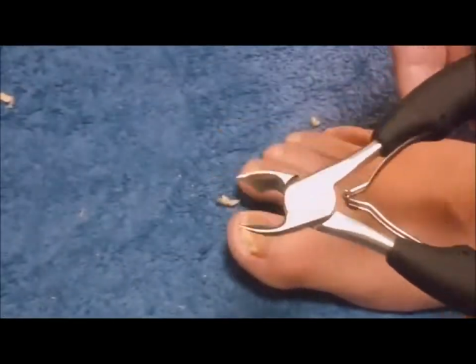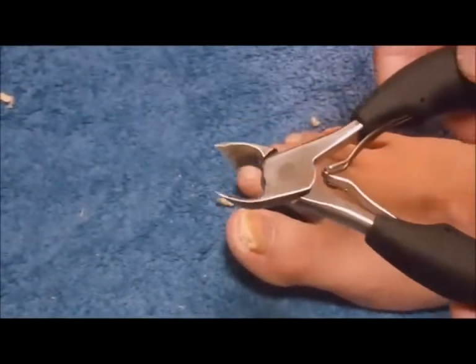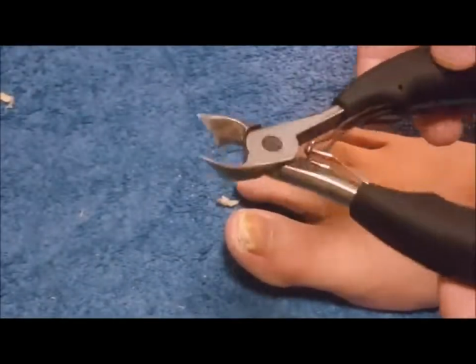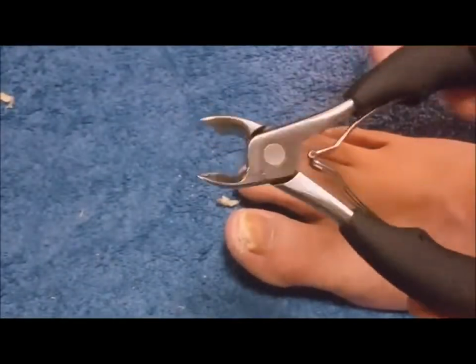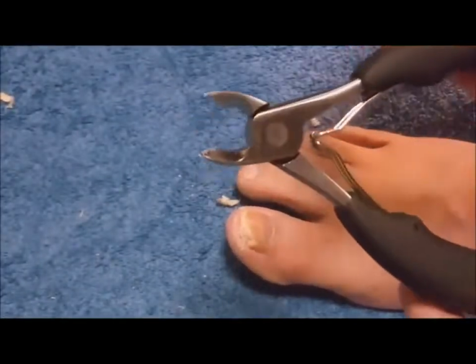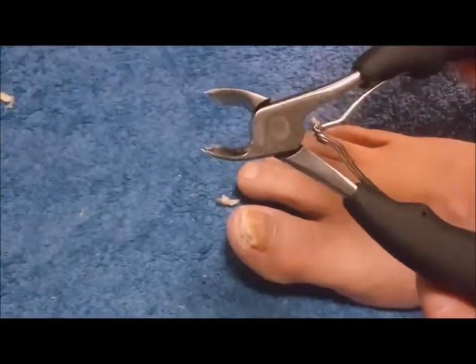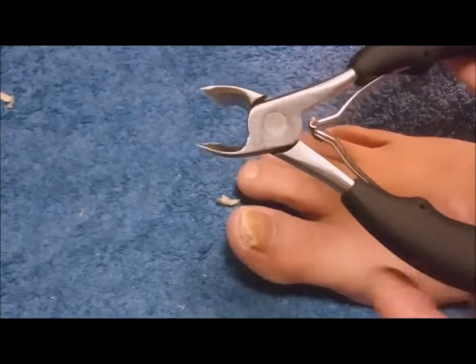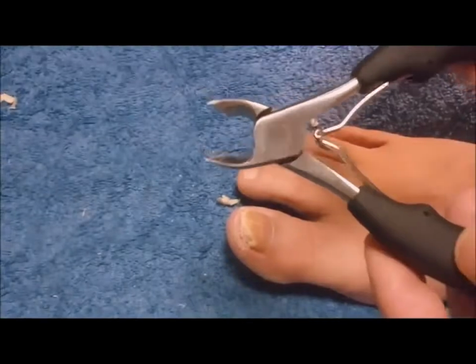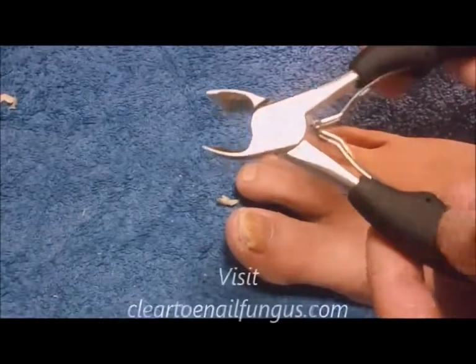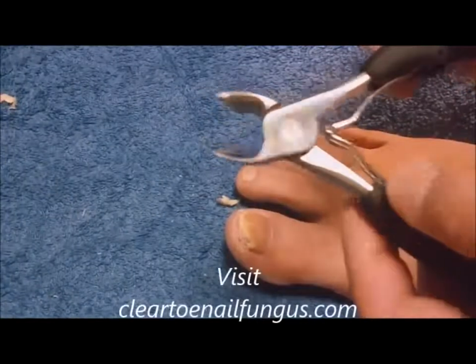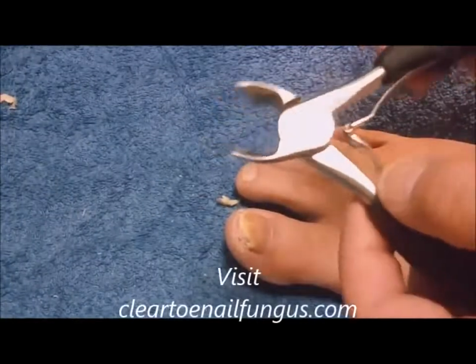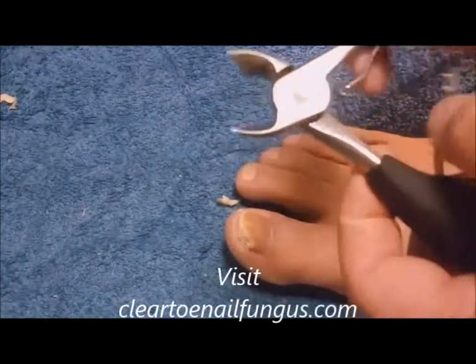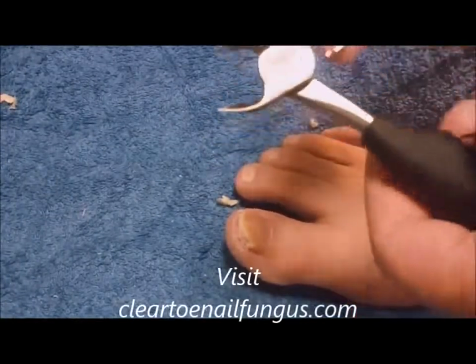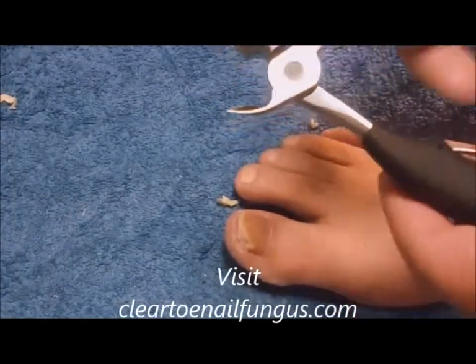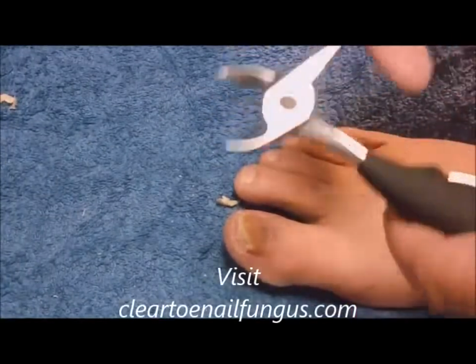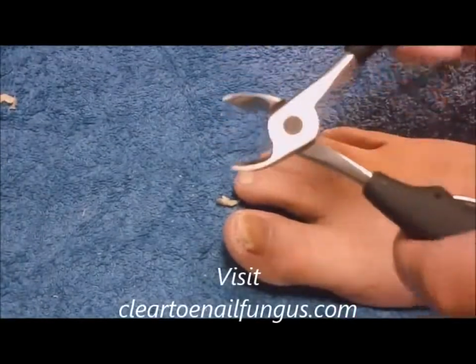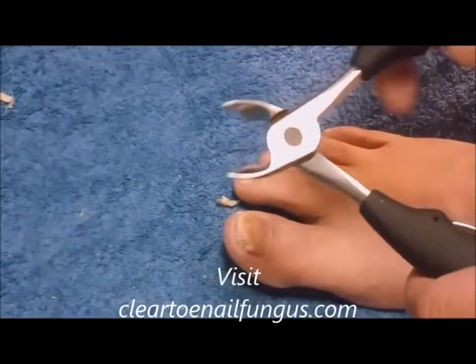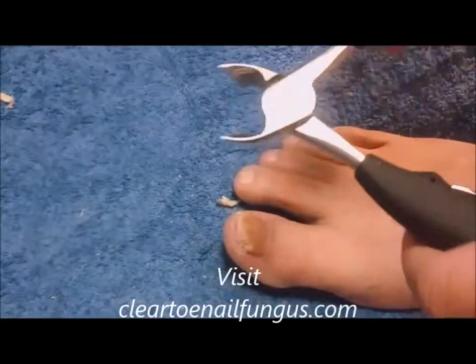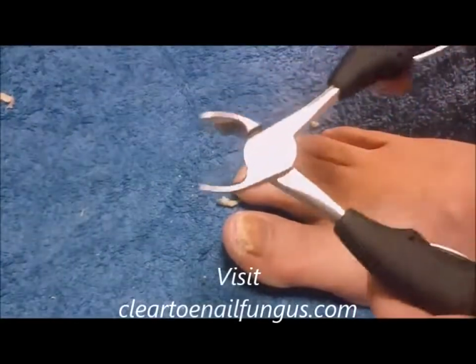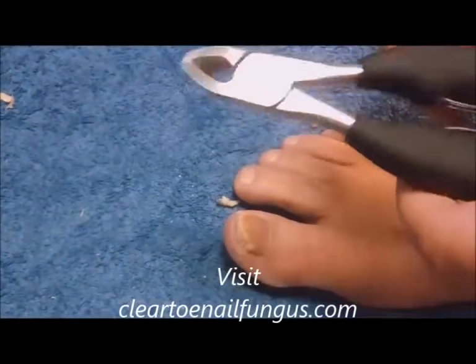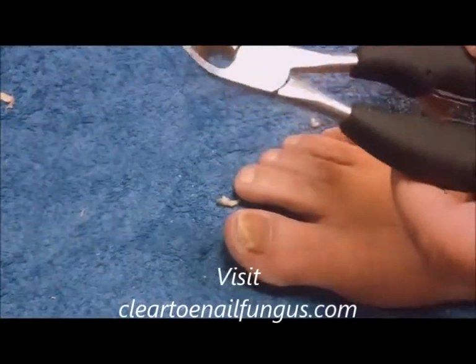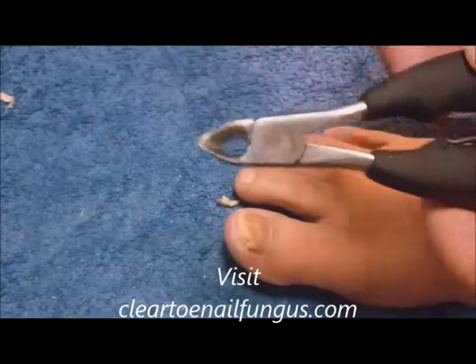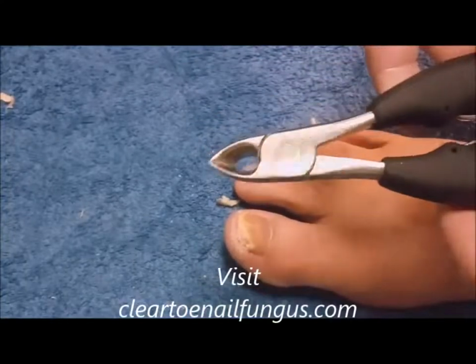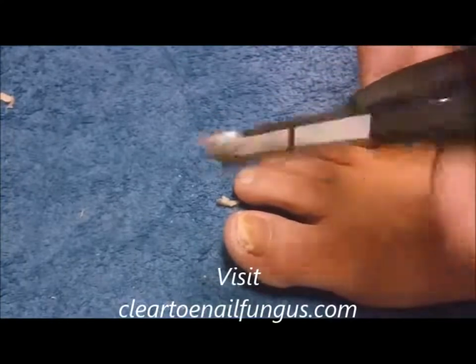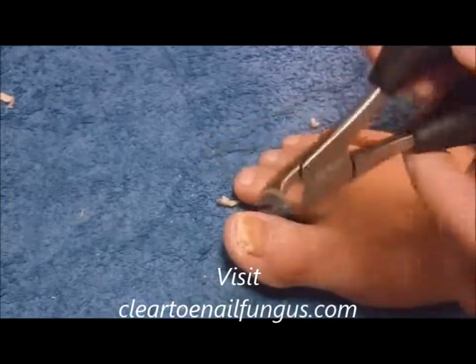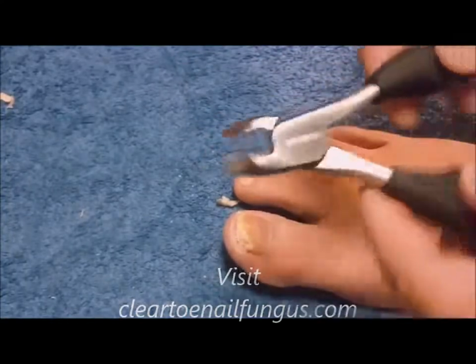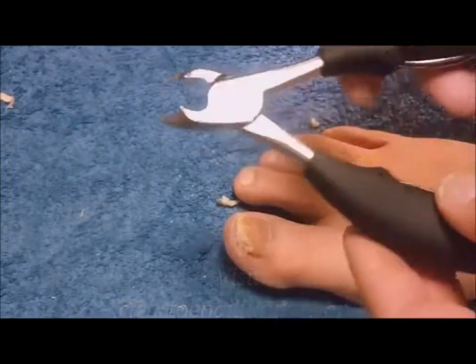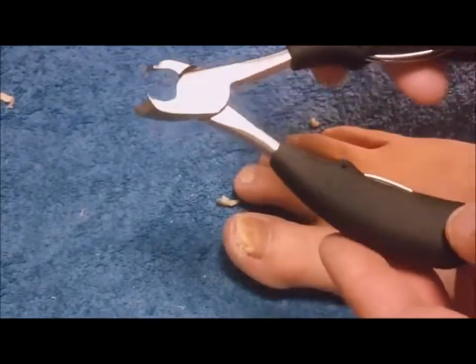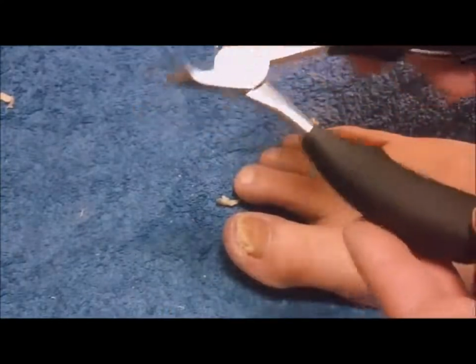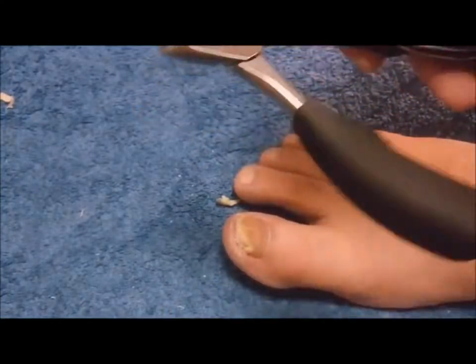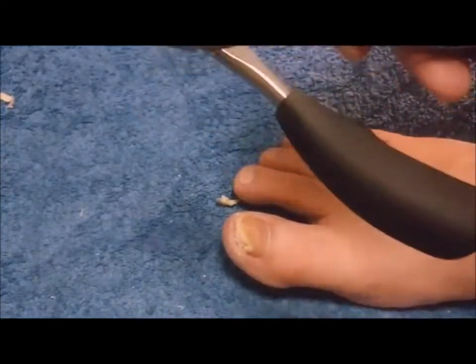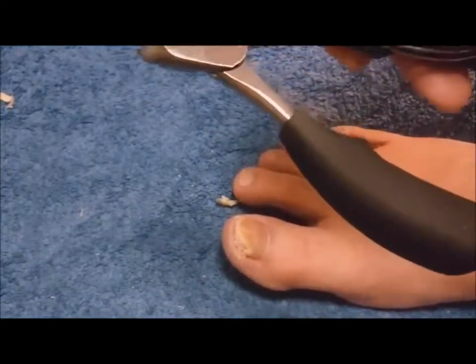If you want to see any more, I have a review on my website, cleartoenailfungus.com. Thank you, bye.